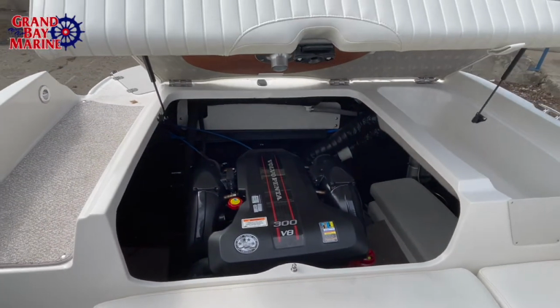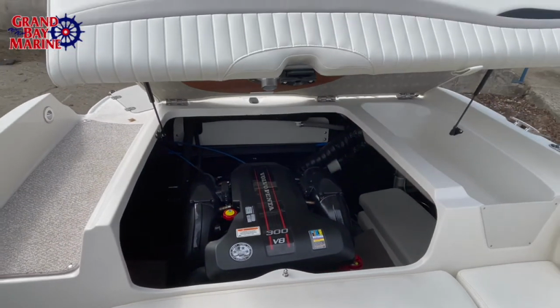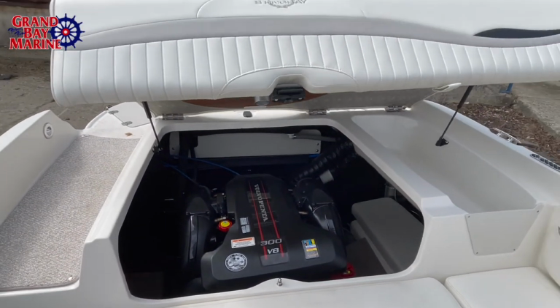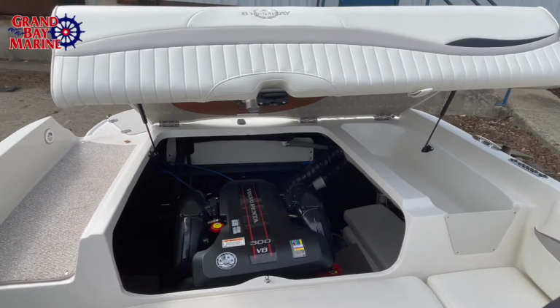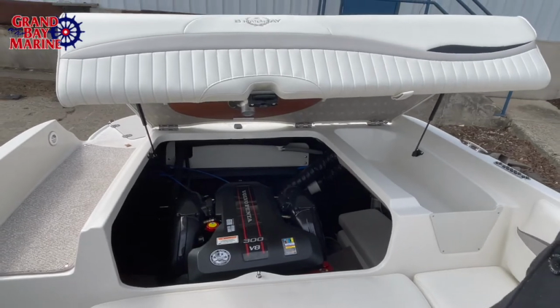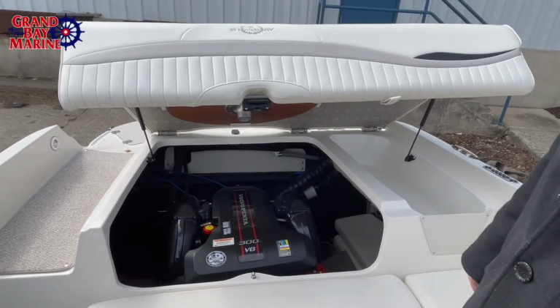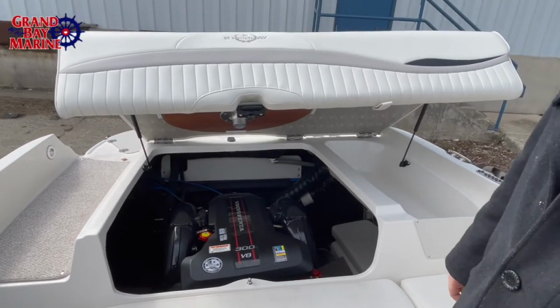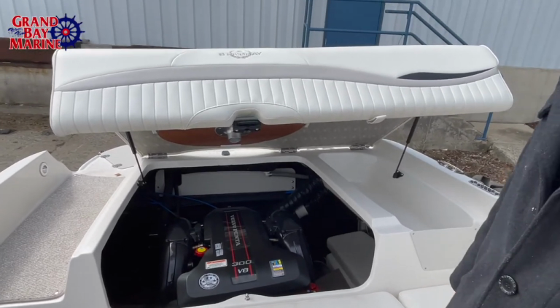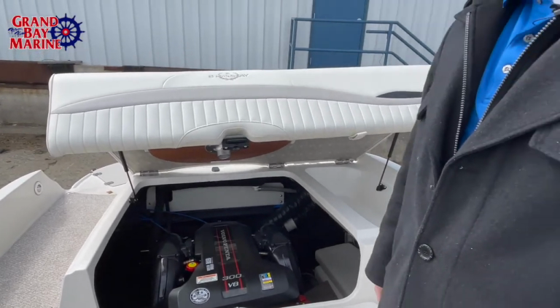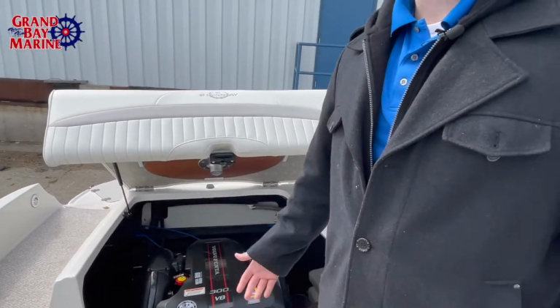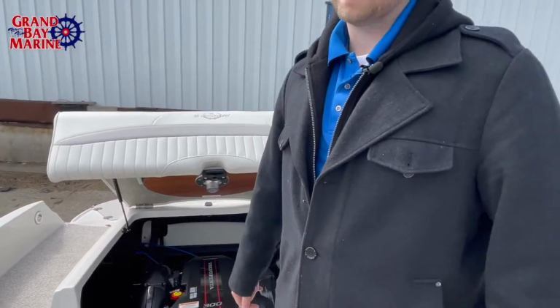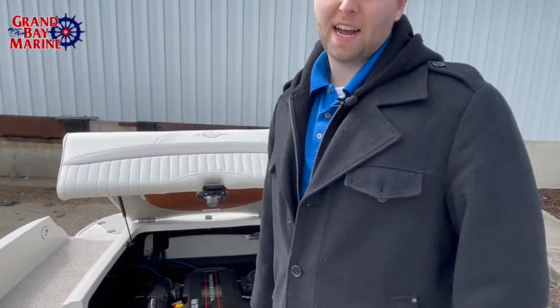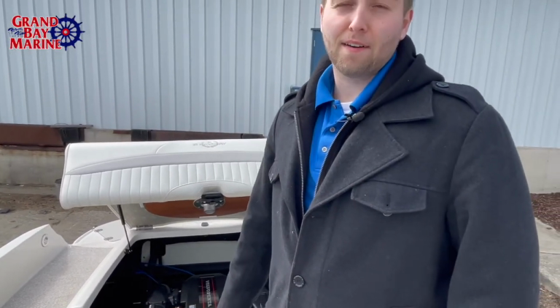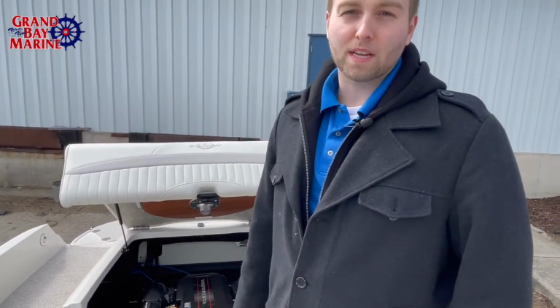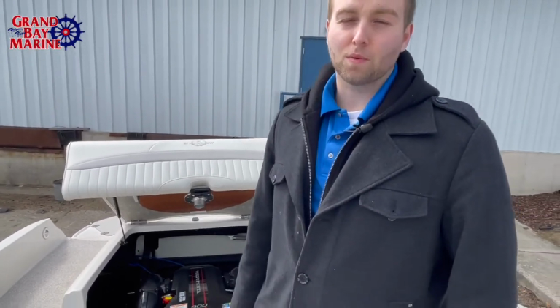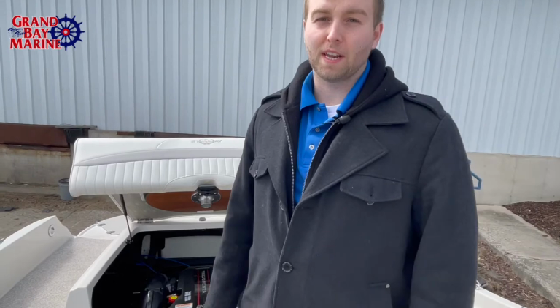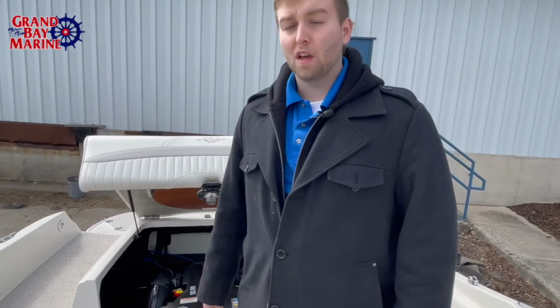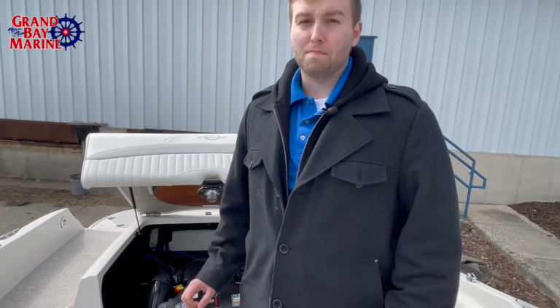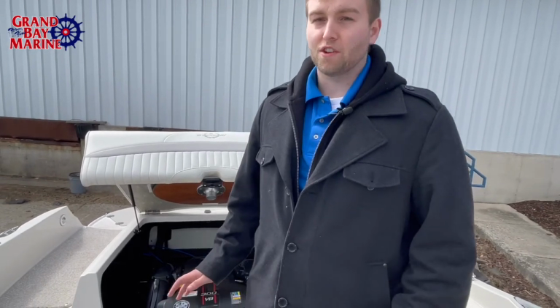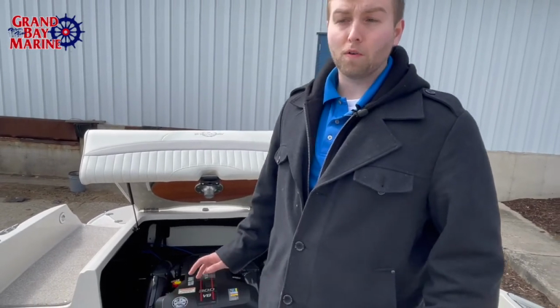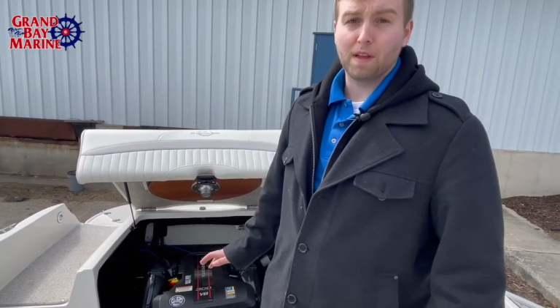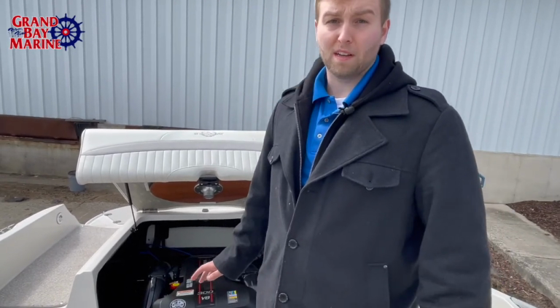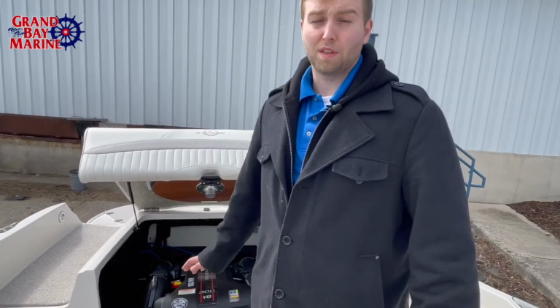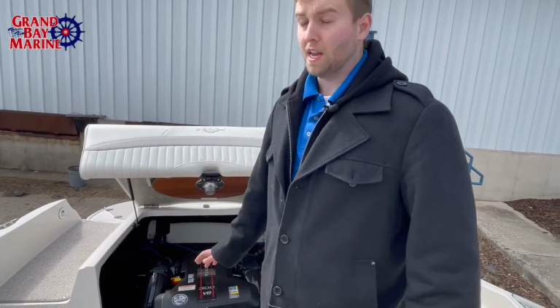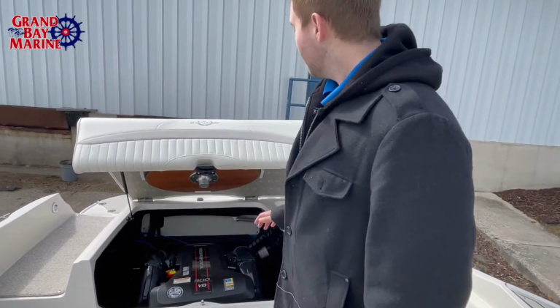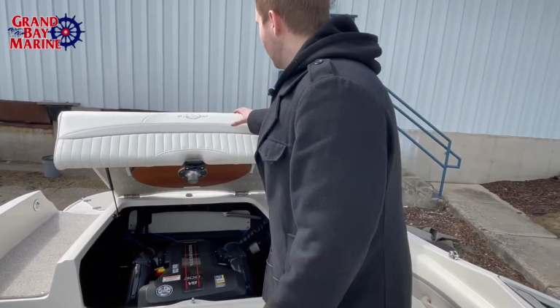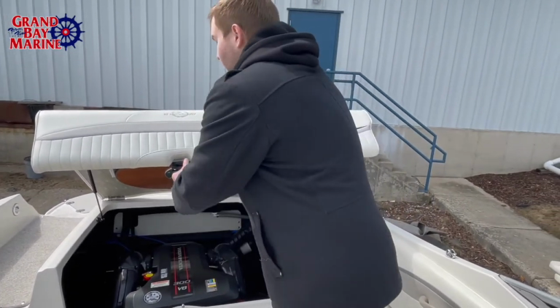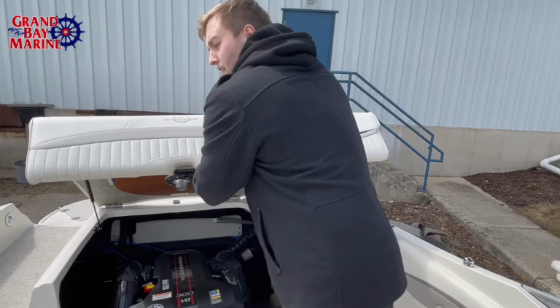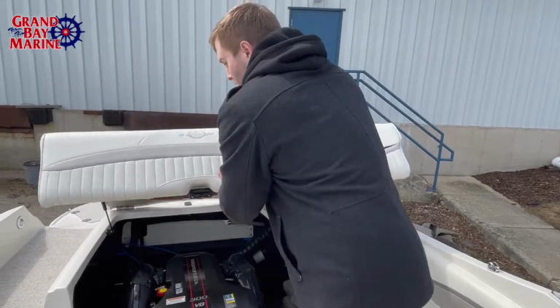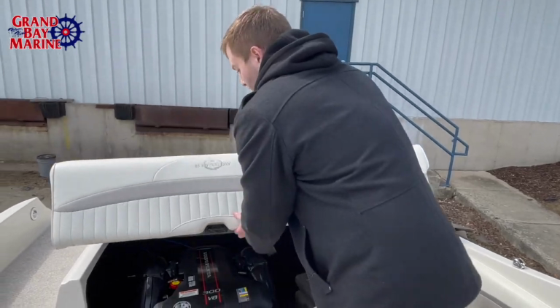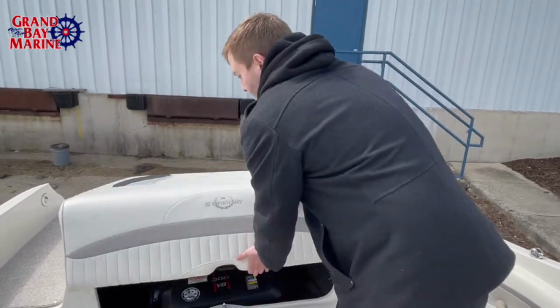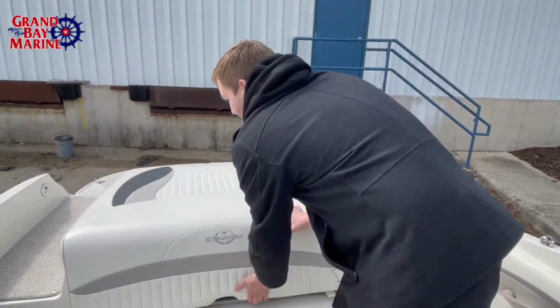In terms of just performance, this thing checks out. This boat only has 99 and a half hours on it, so we're looking at a really mint condition boat for it being a 2013. Easy as this, just snap it back down.